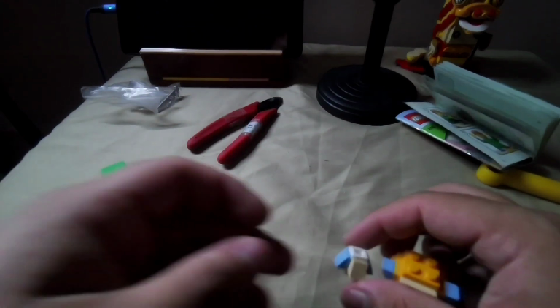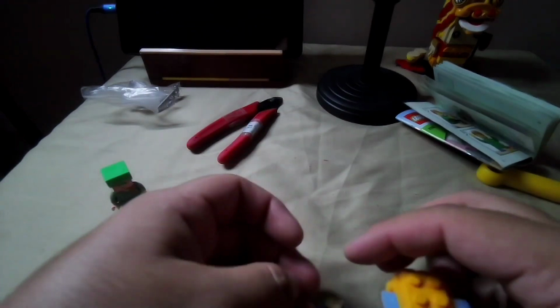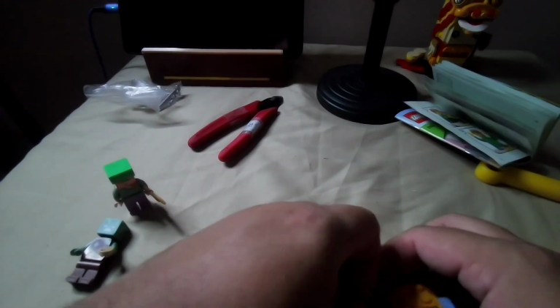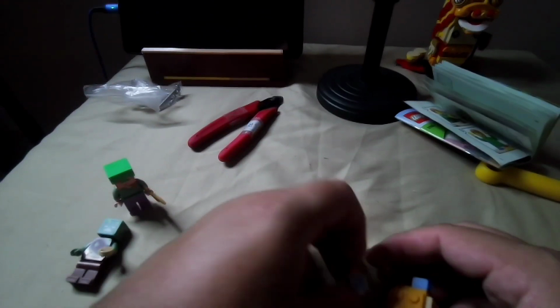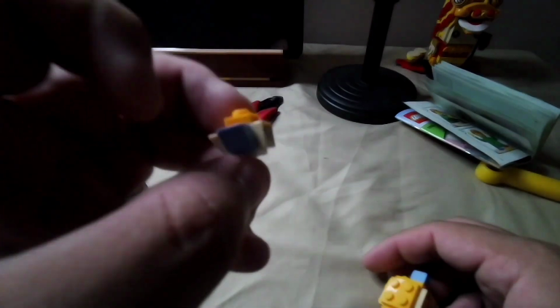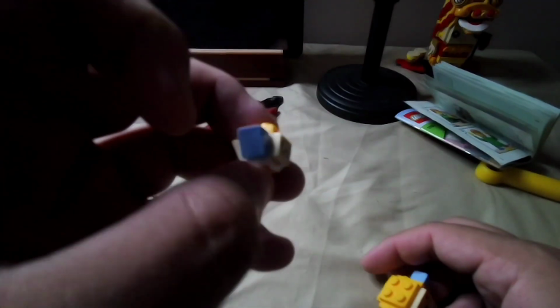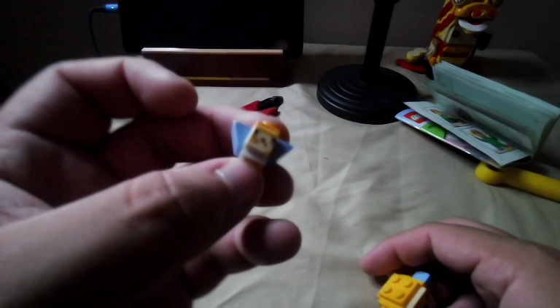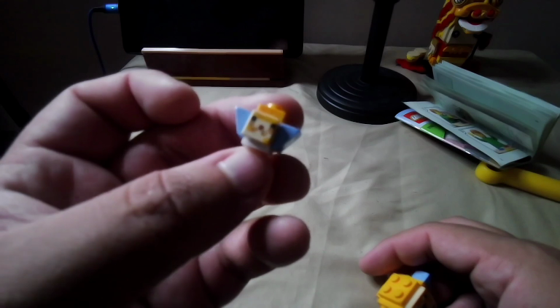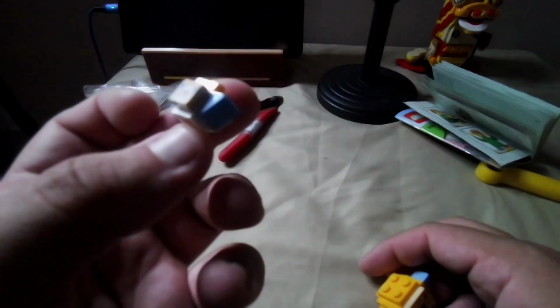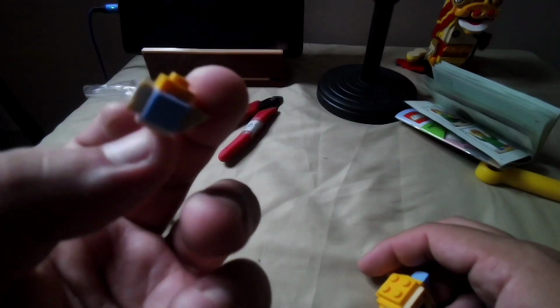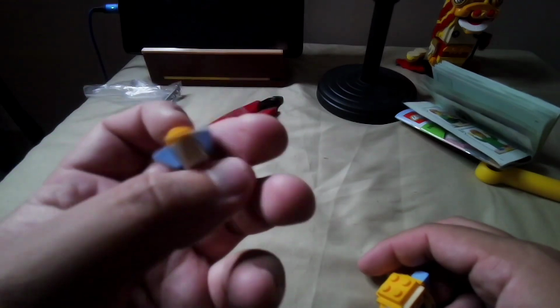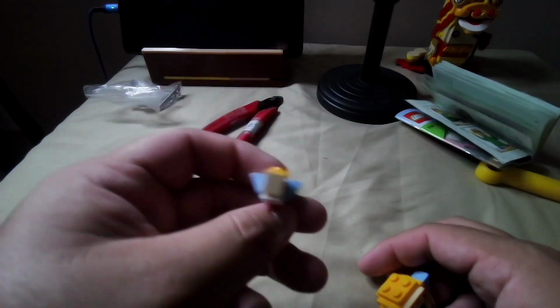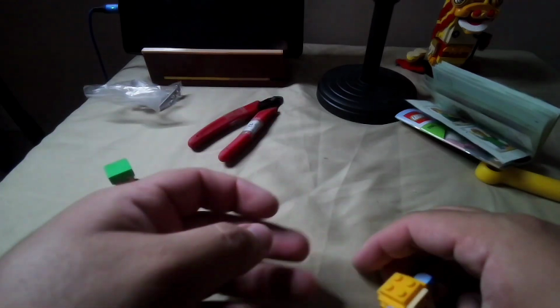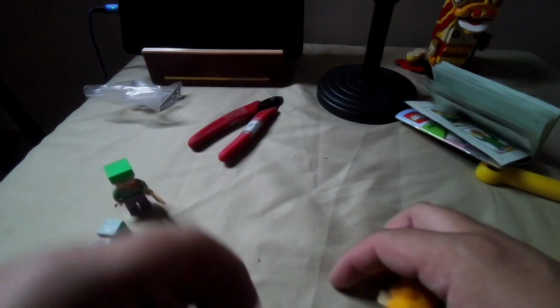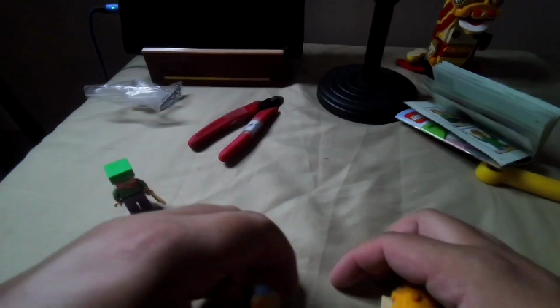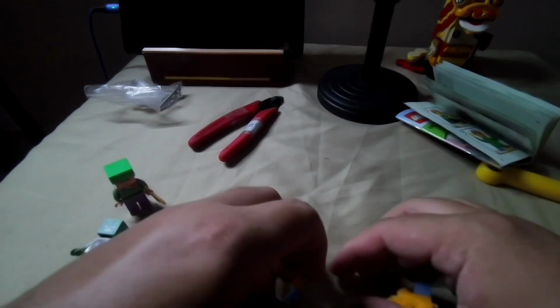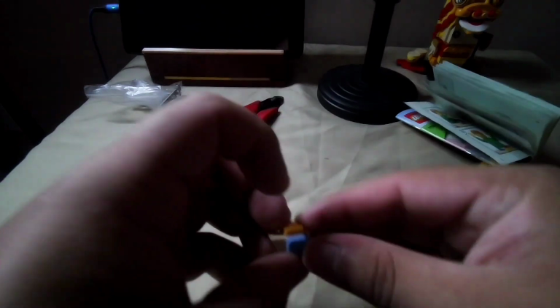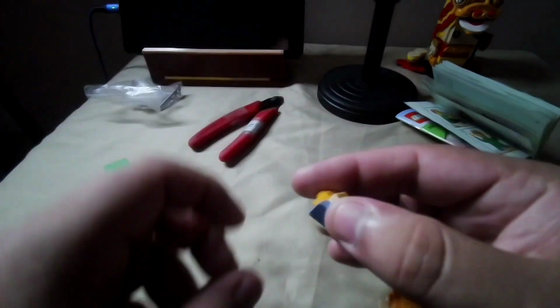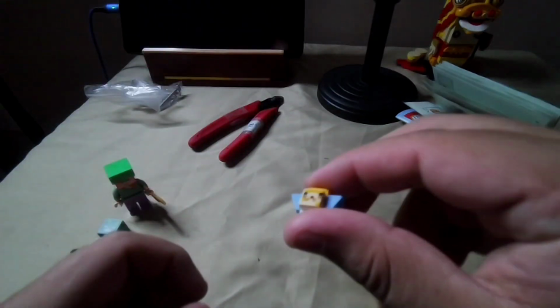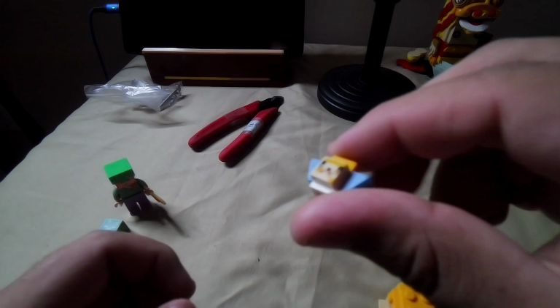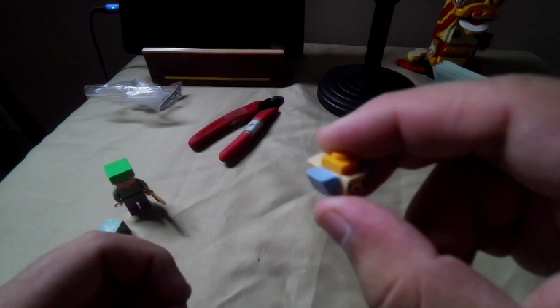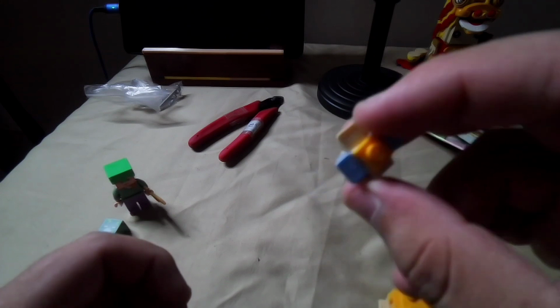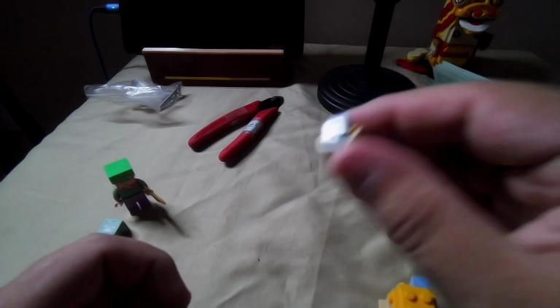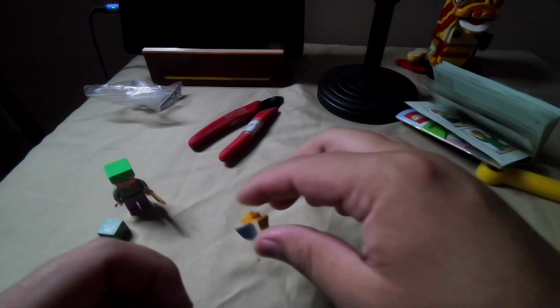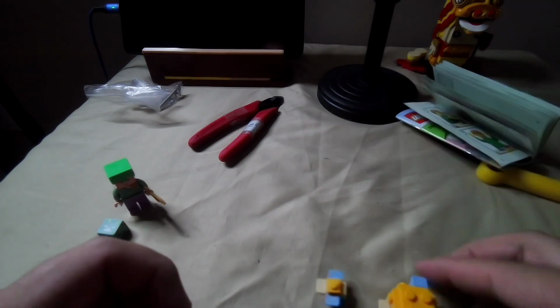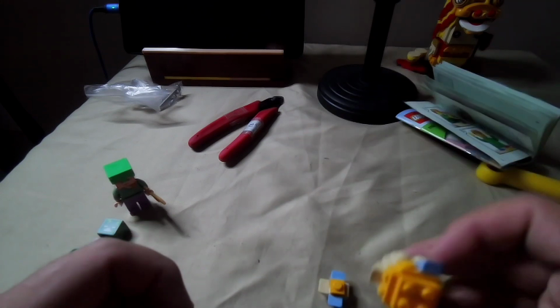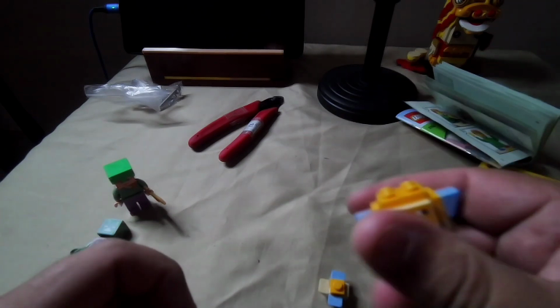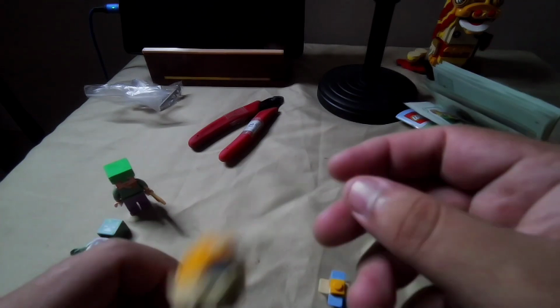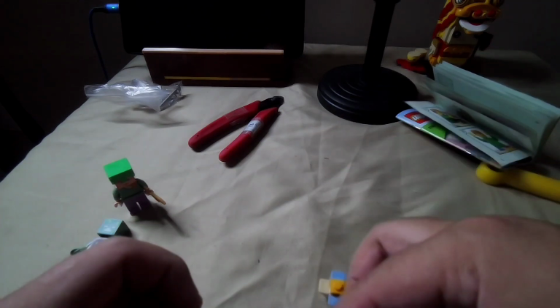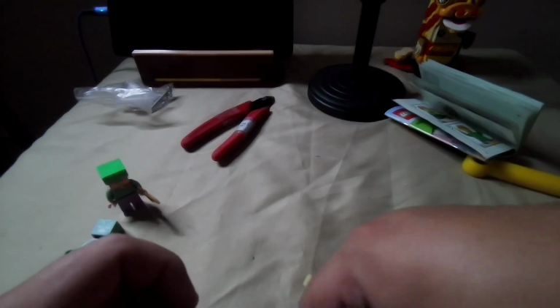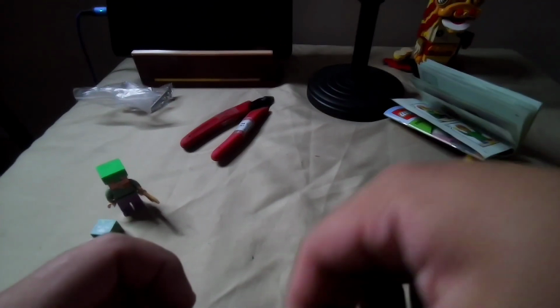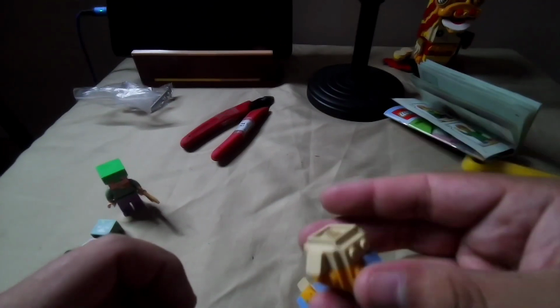We got two pufferfish: a small one — yeah, it's pretty small, kind of a basic thing — and then we have a big pufferfish.